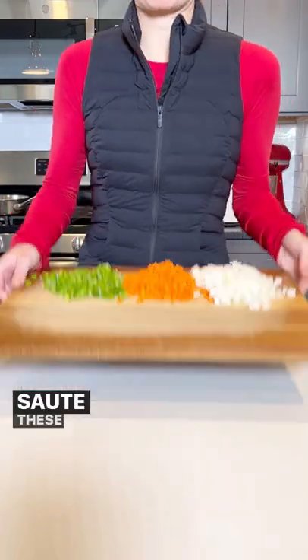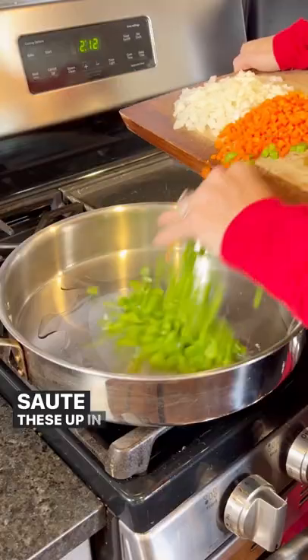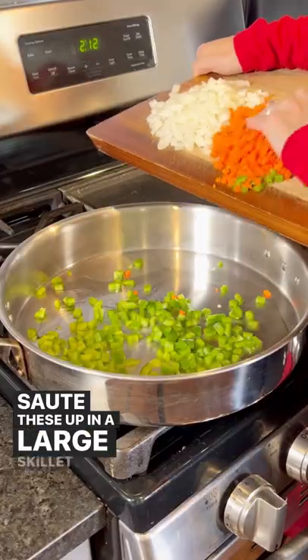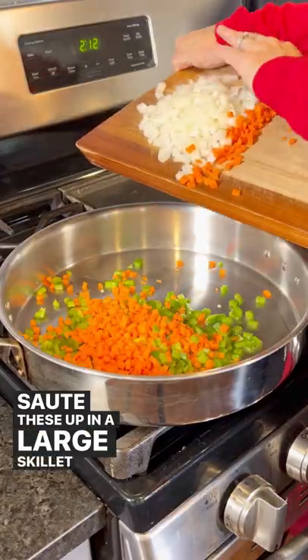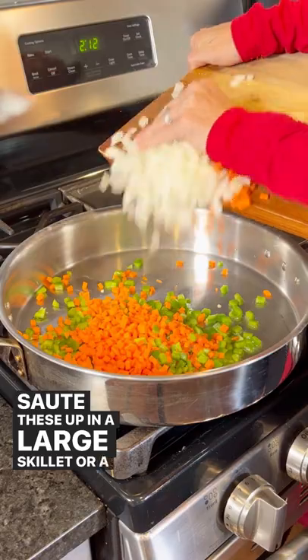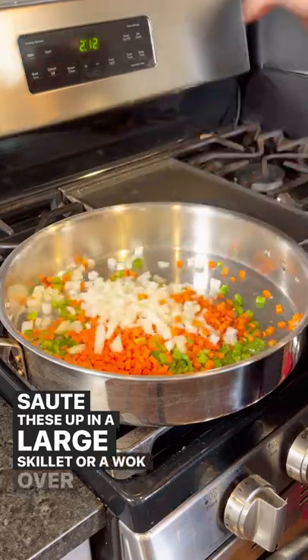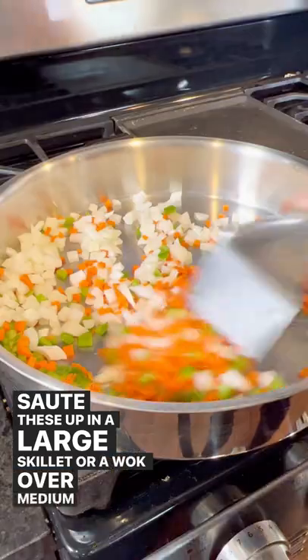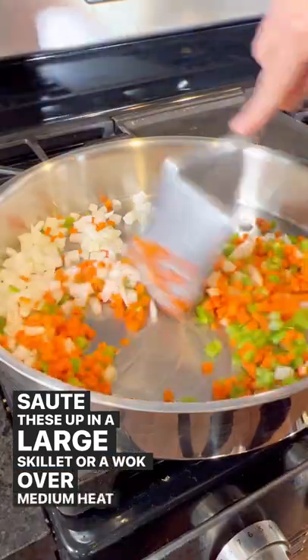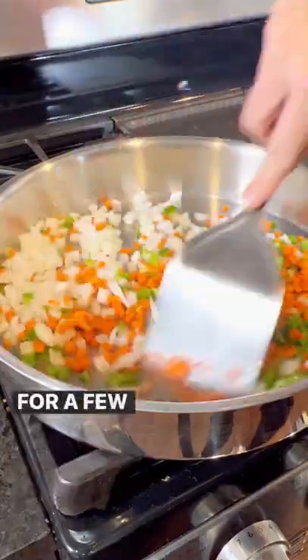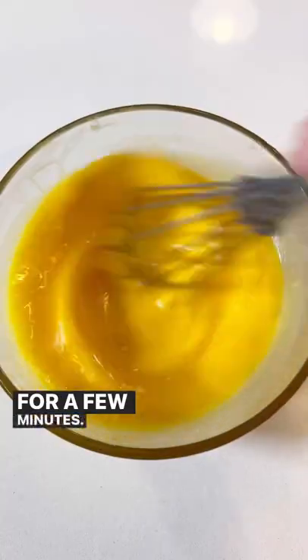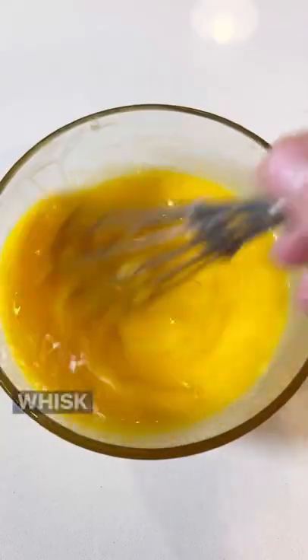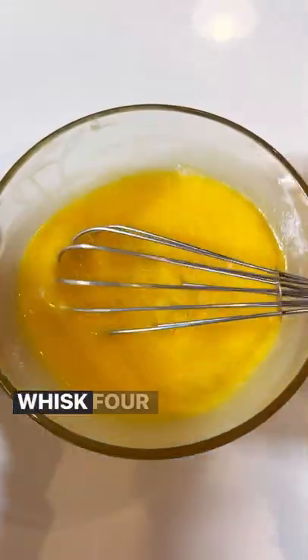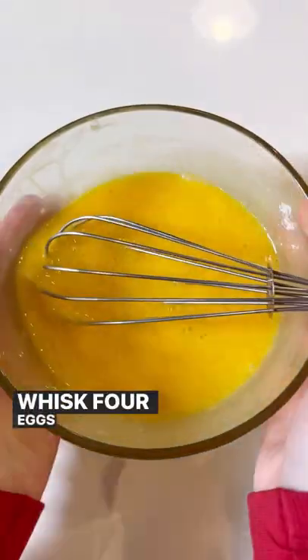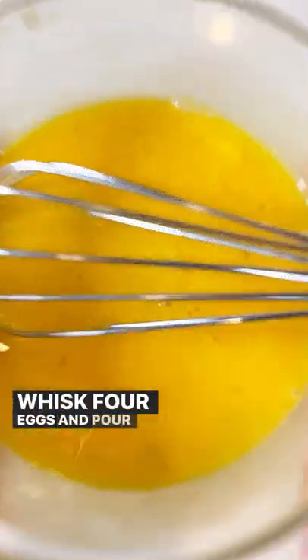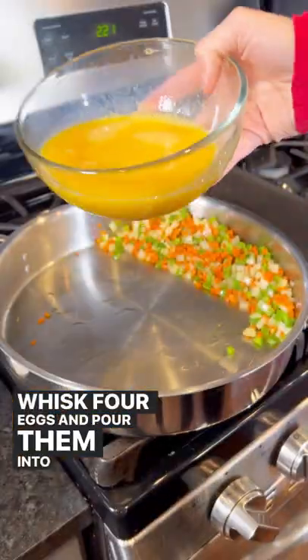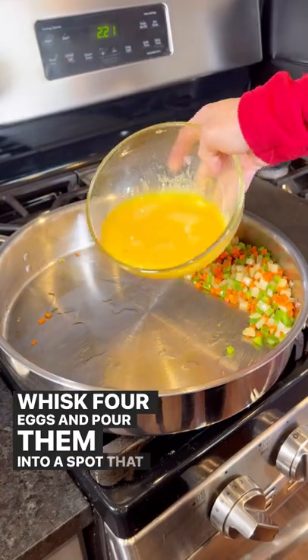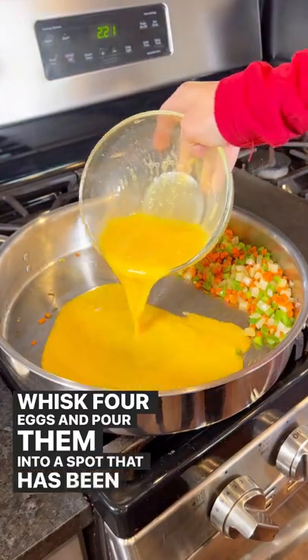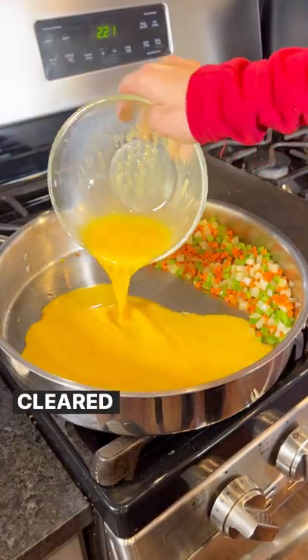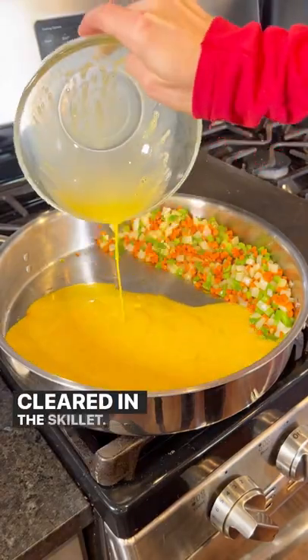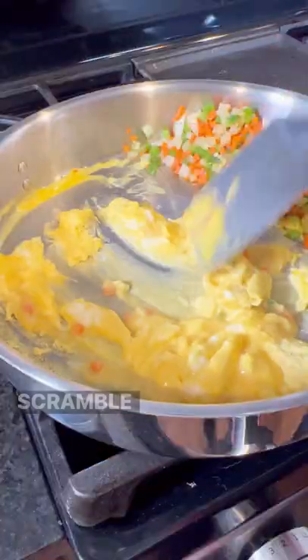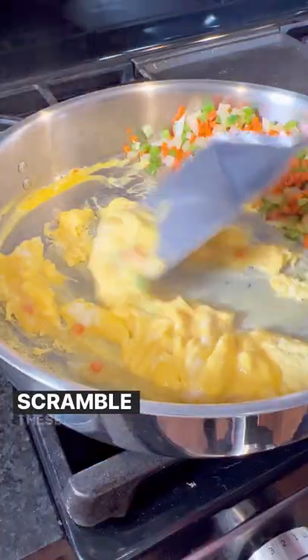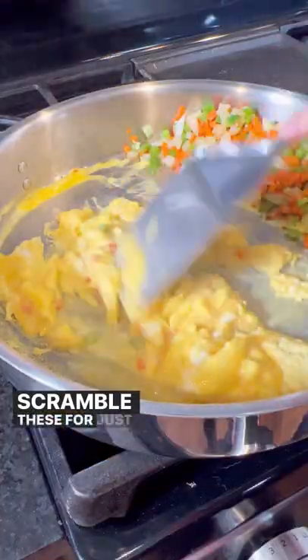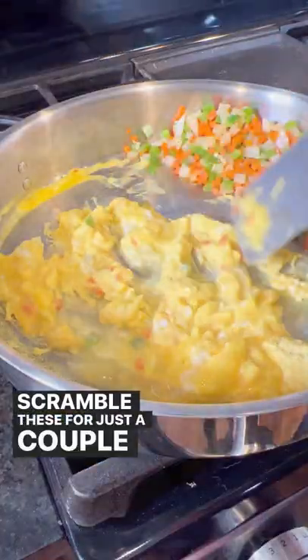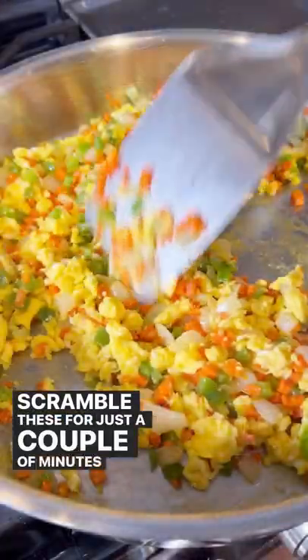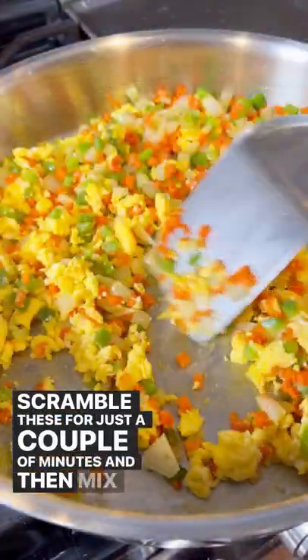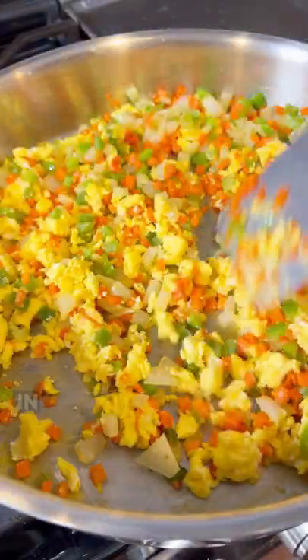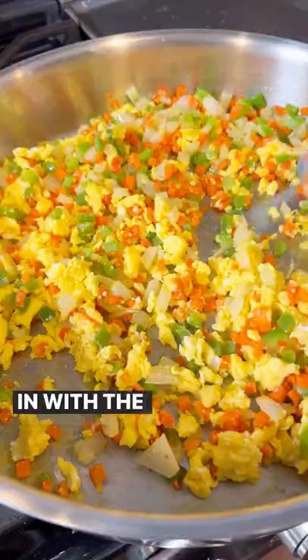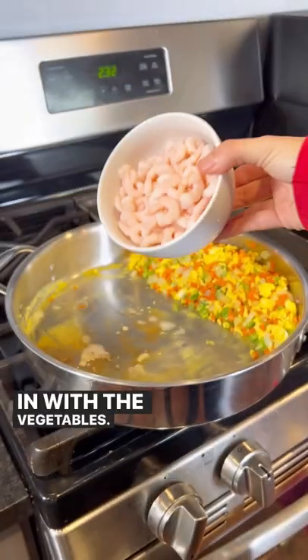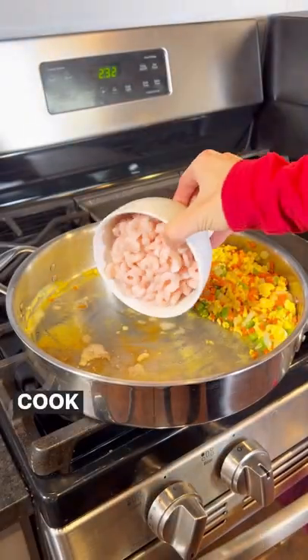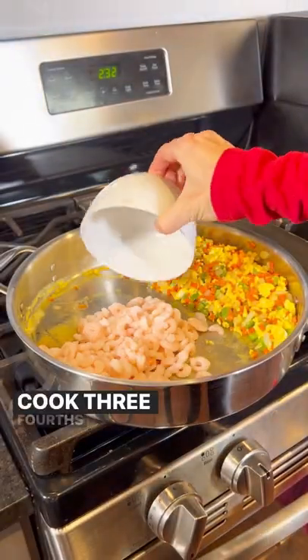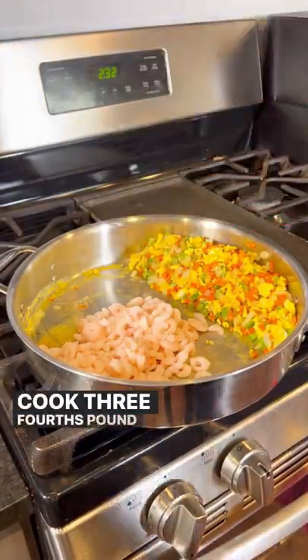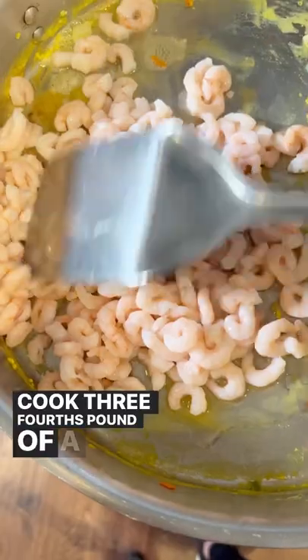Sauté these up in a large skillet or wok over medium heat for a few minutes. Whisk four eggs and pour them into a spot that has been cleared in the skillet. Scramble these for just a couple of minutes and then mix them in with the vegetables.